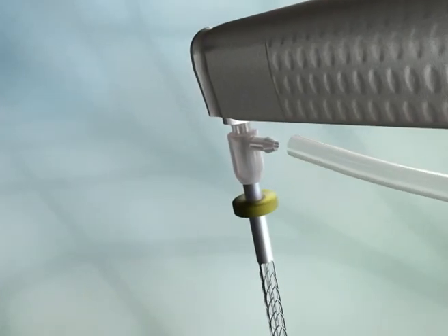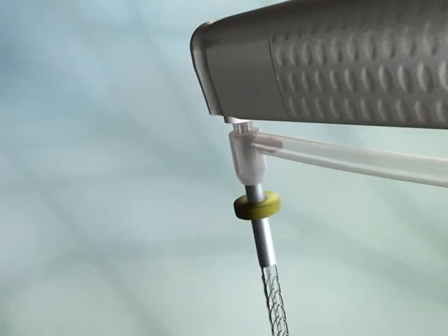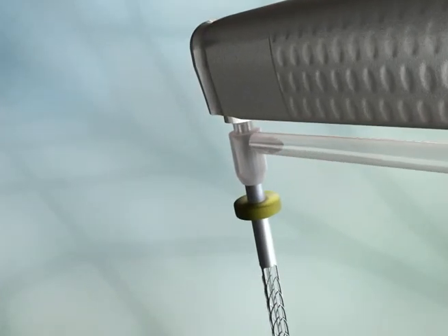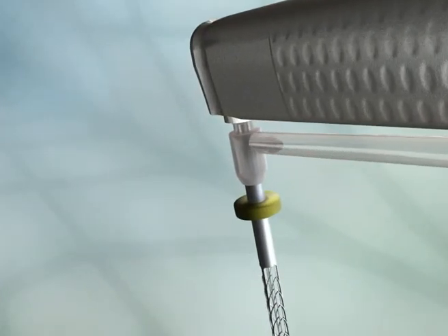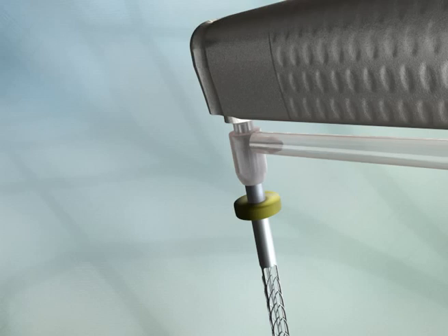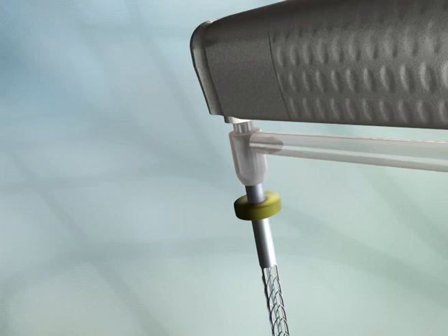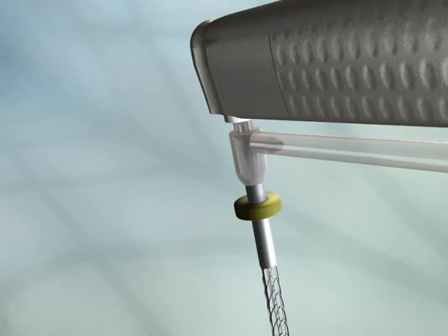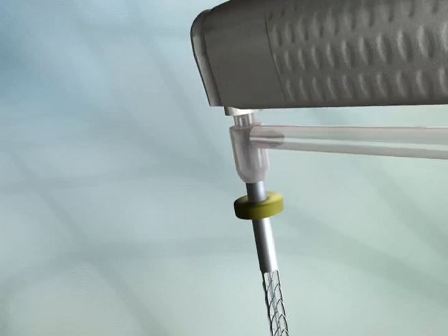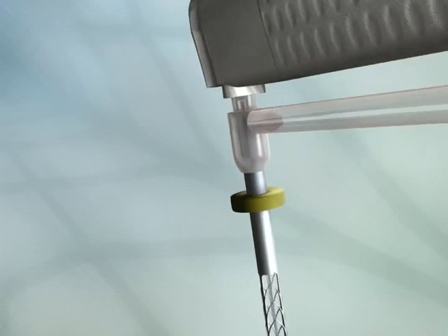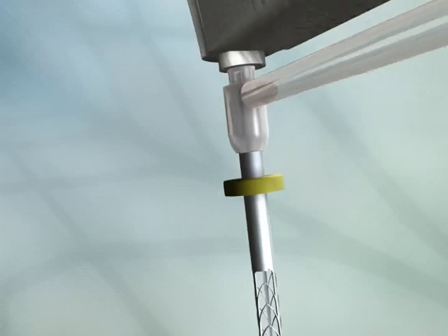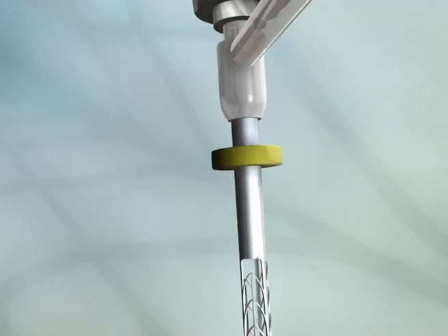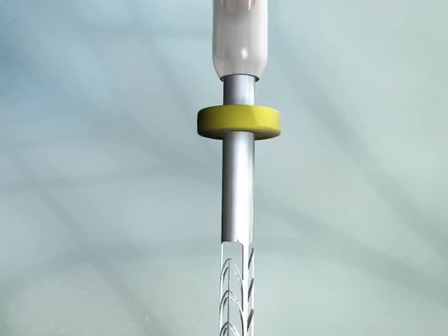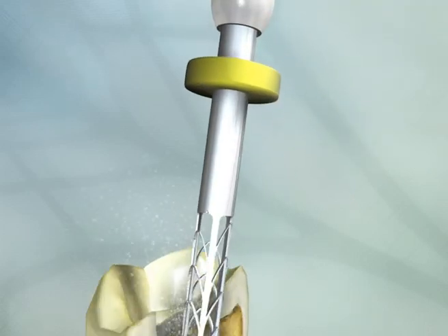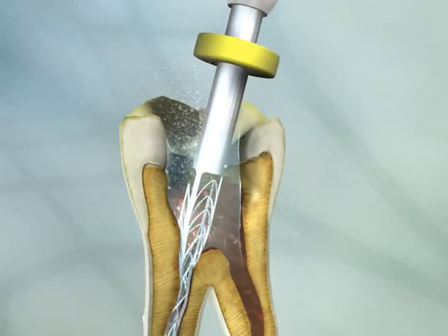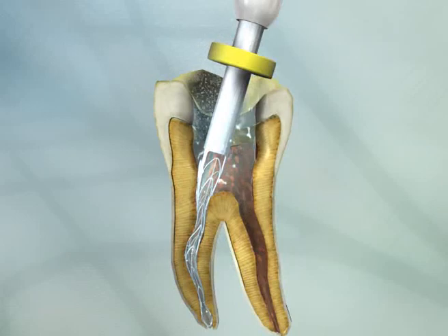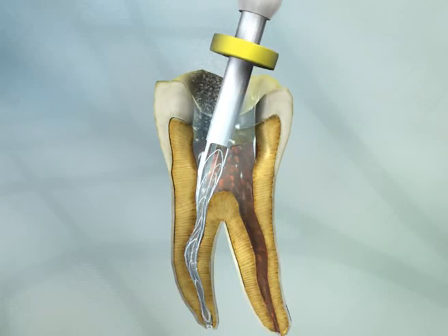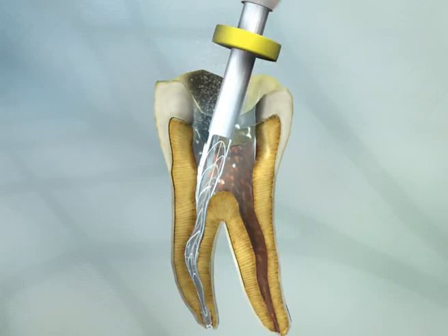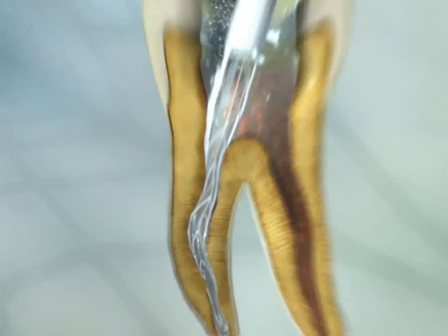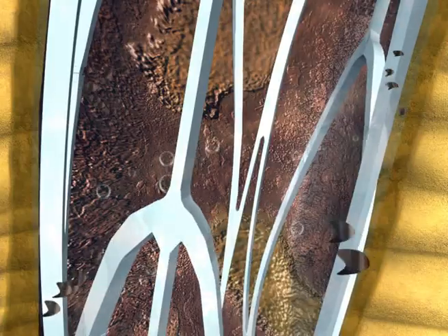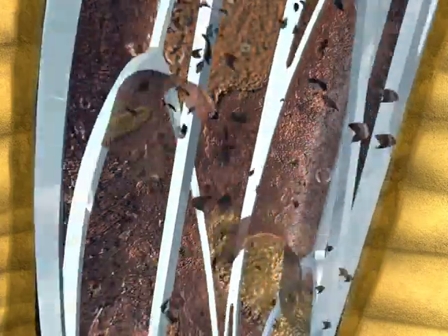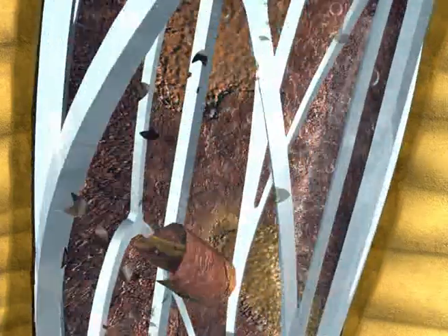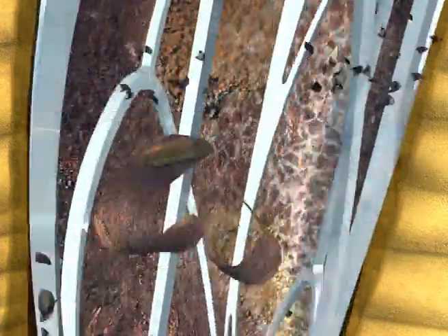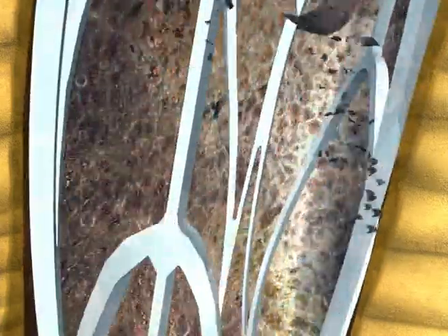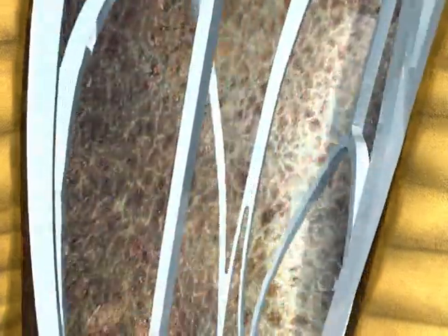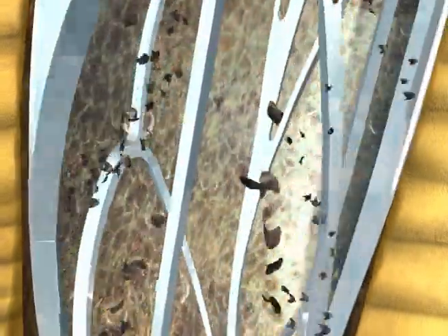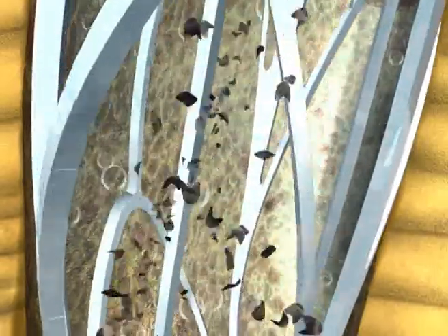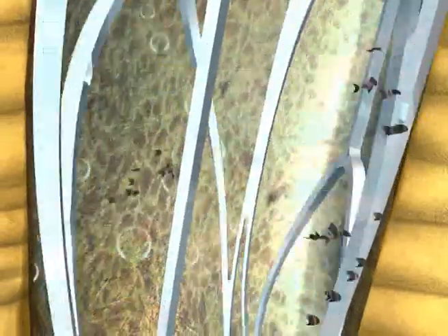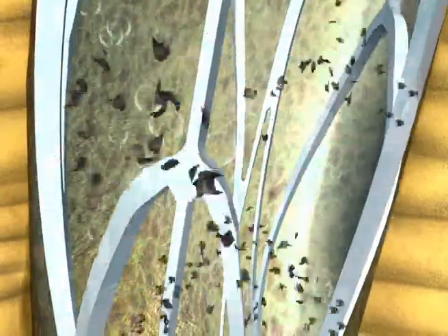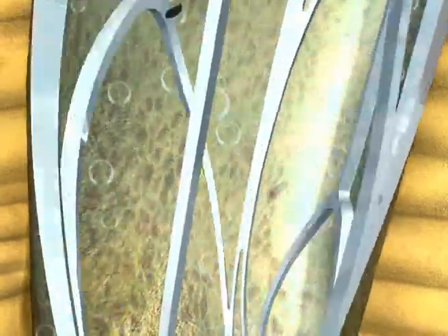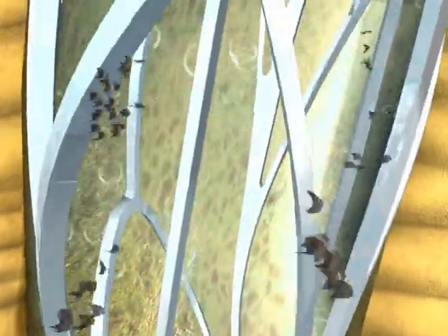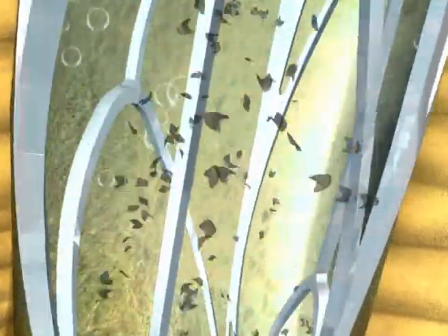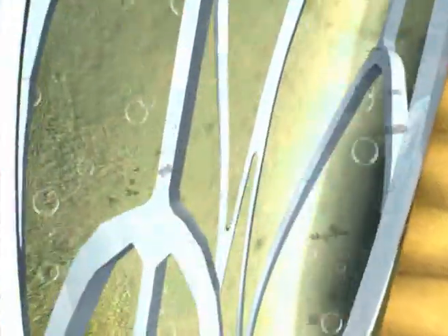SAF's unique design enables continuous simultaneous irrigation of the root canal with any solution desired, preventing clogging while delivering maximum efficiency, improved debridement, and better disinfection.